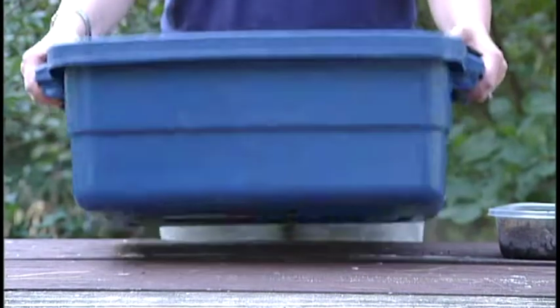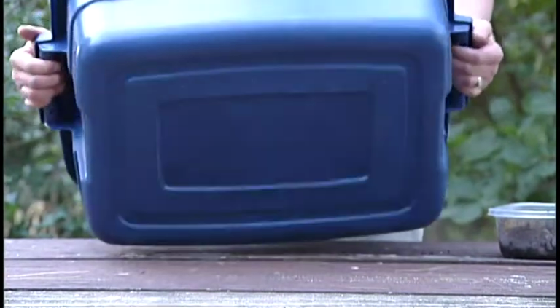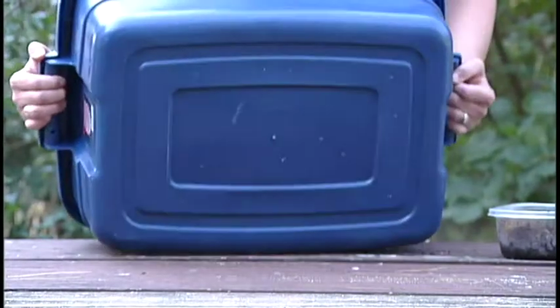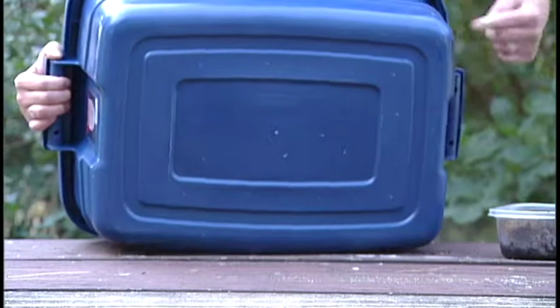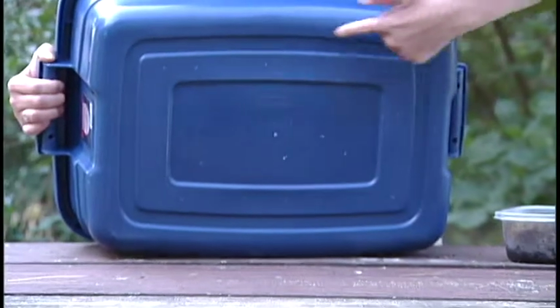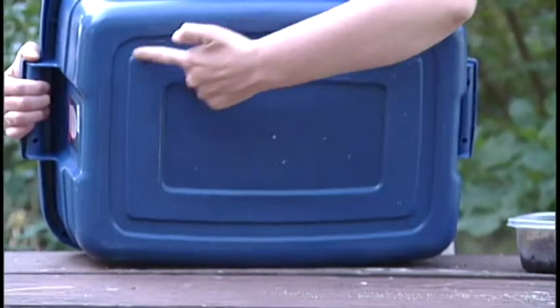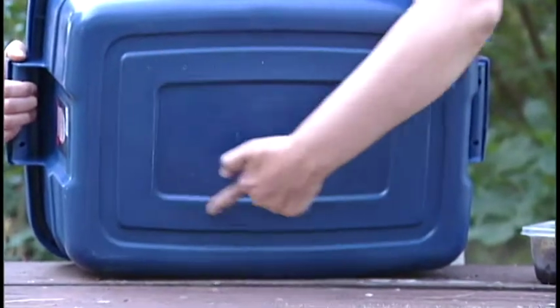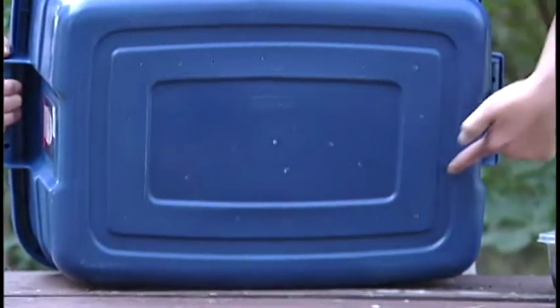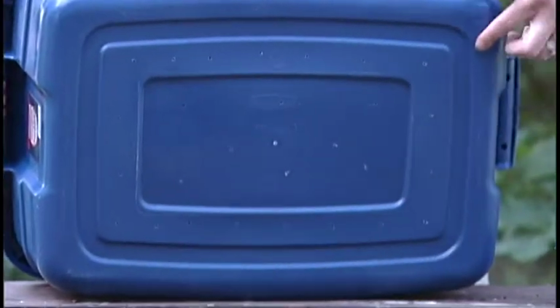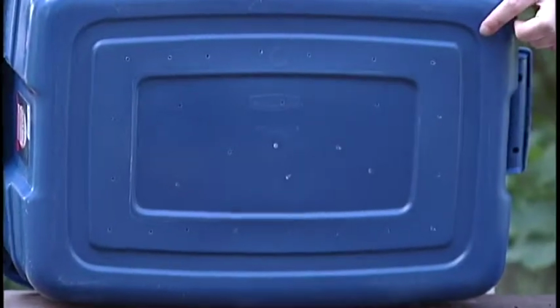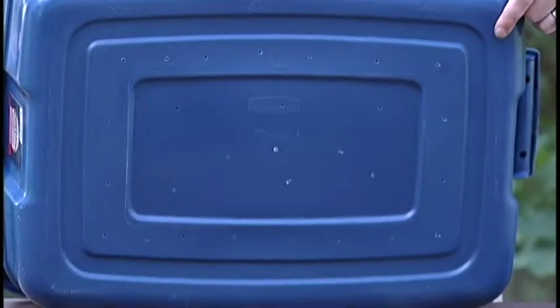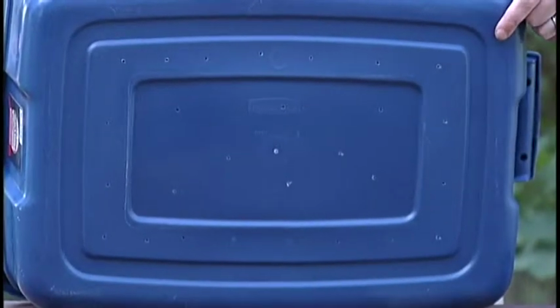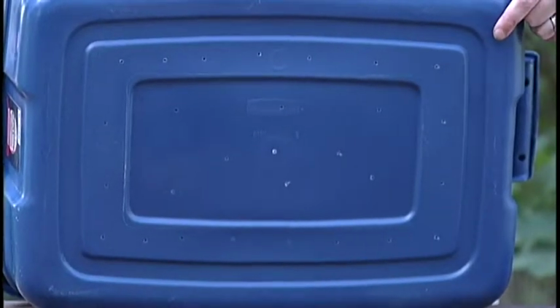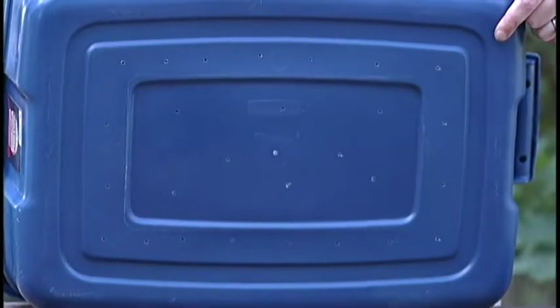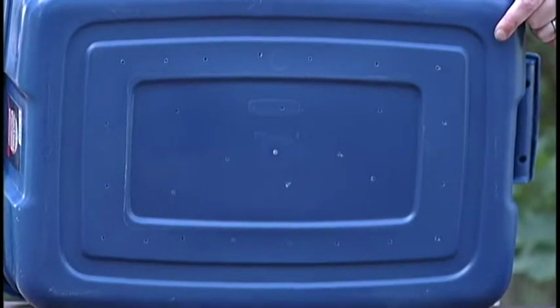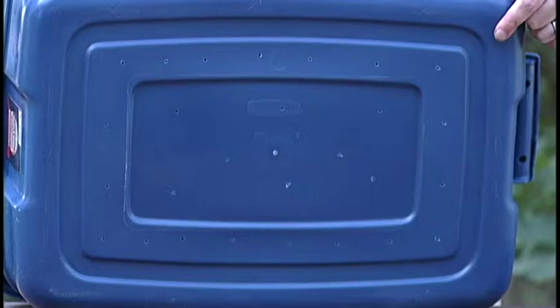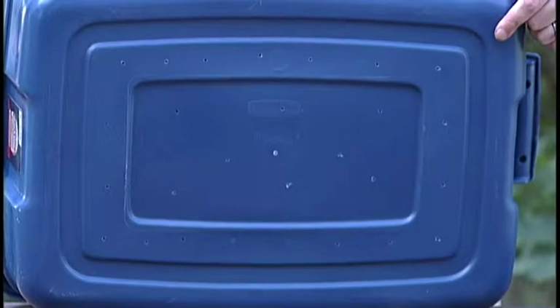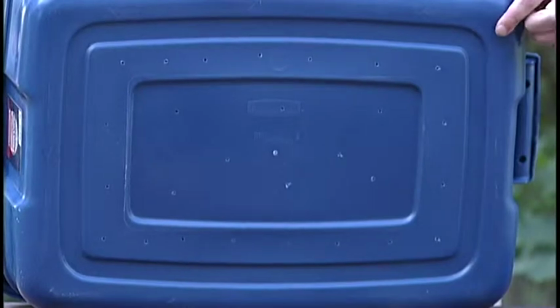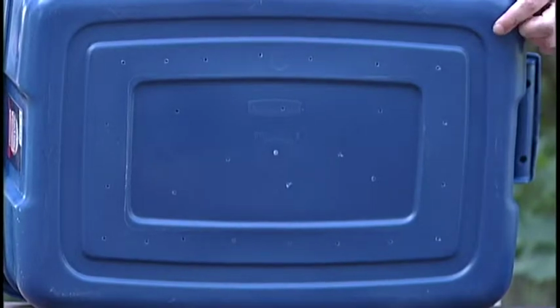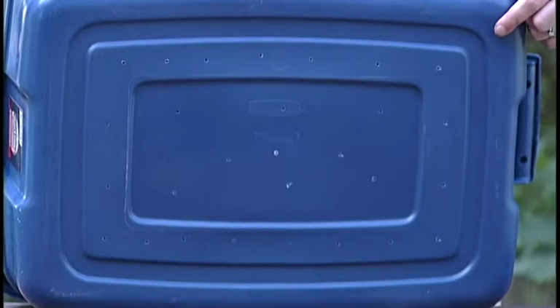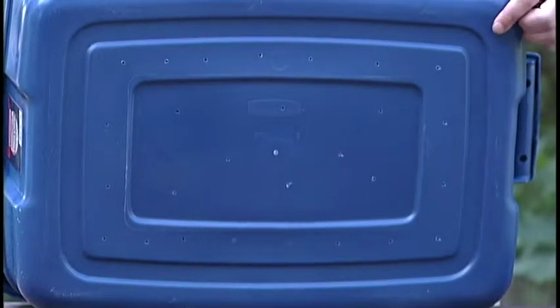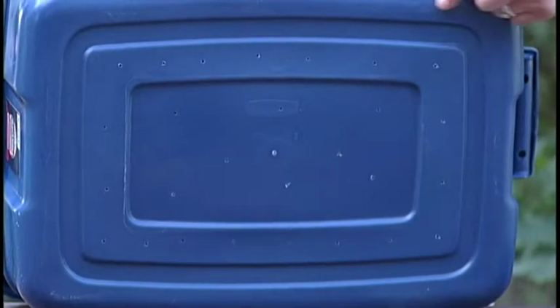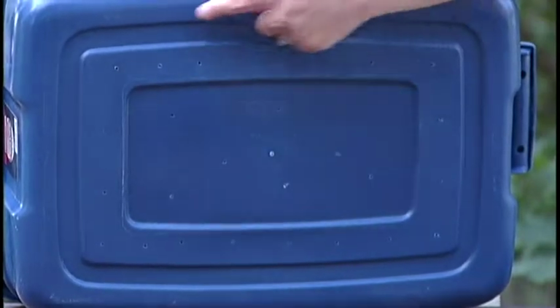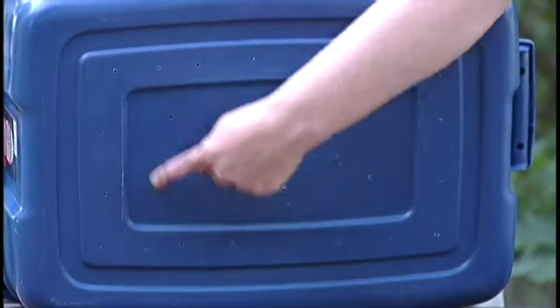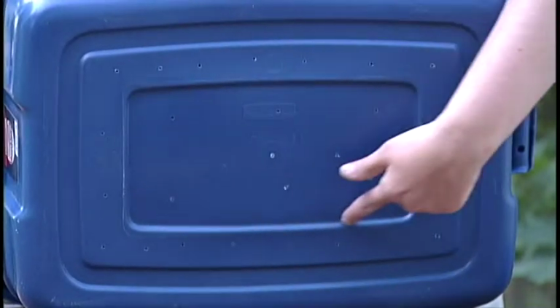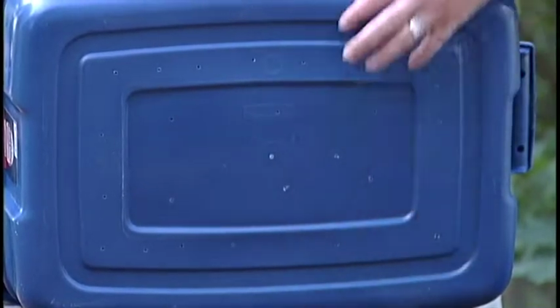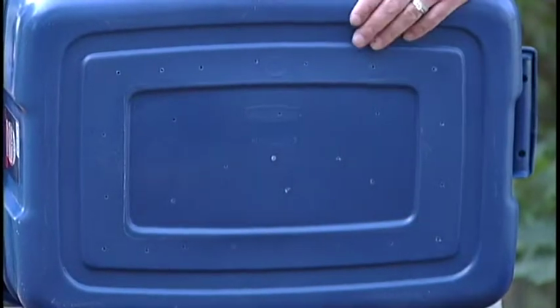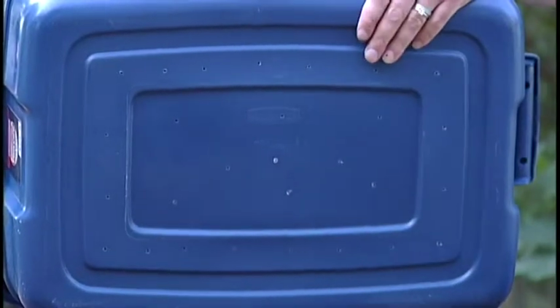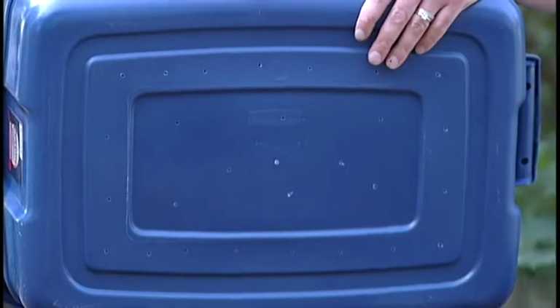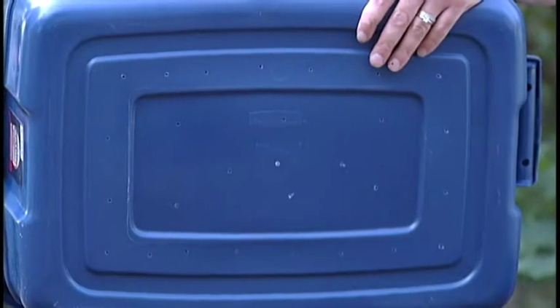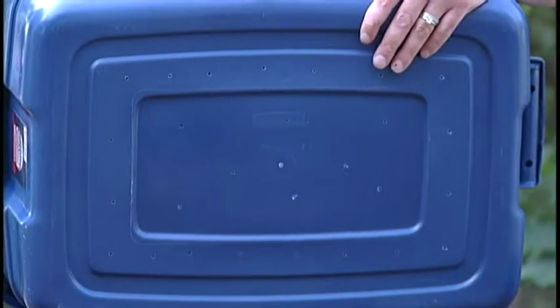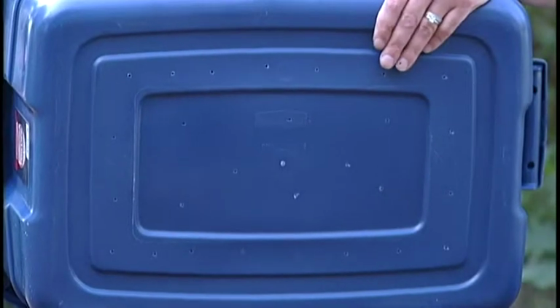The first thing you're going to do is drill some holes in the bottom. Why? You want the water to drain out, but you definitely don't want your worms to get out. So you need lots and lots of holes, but they need to be small holes so your worms don't escape.